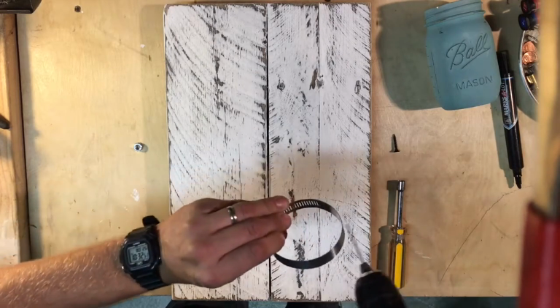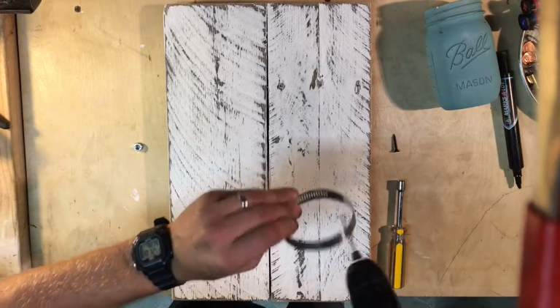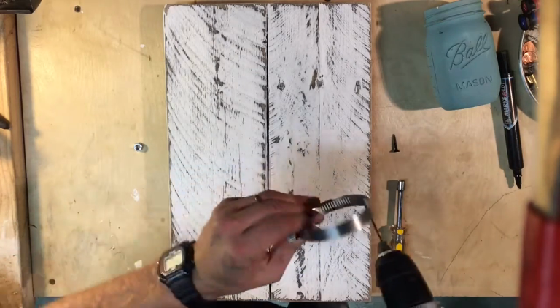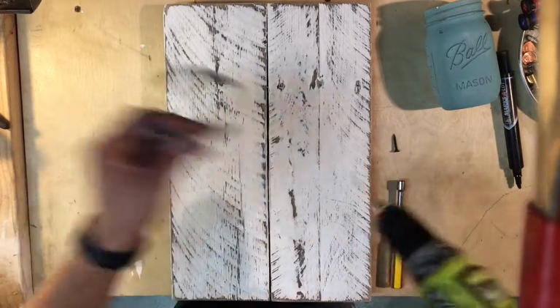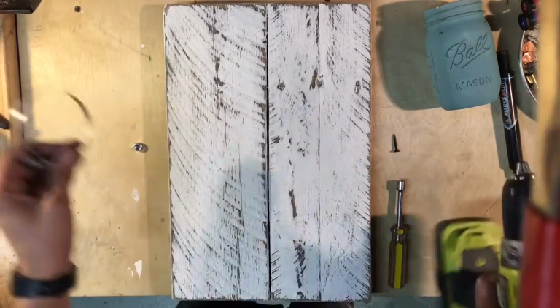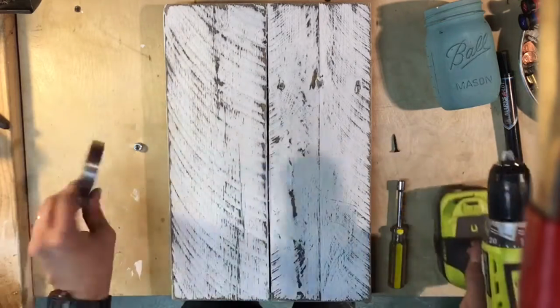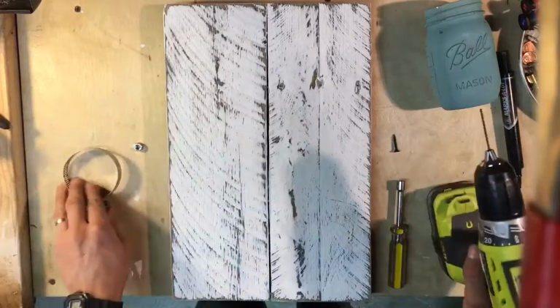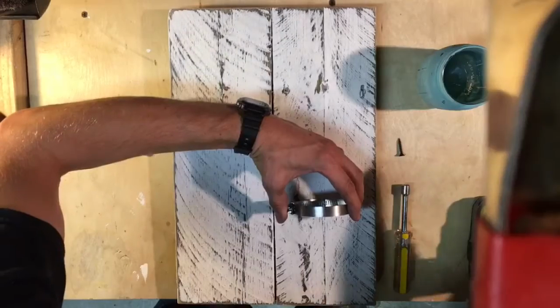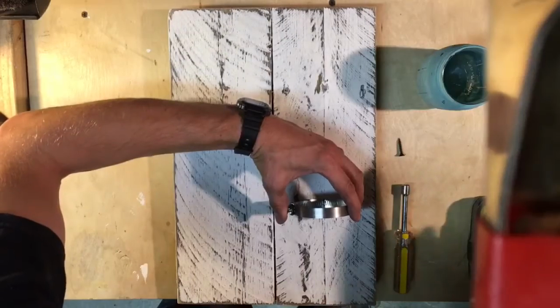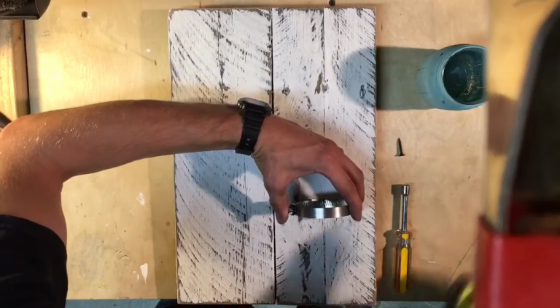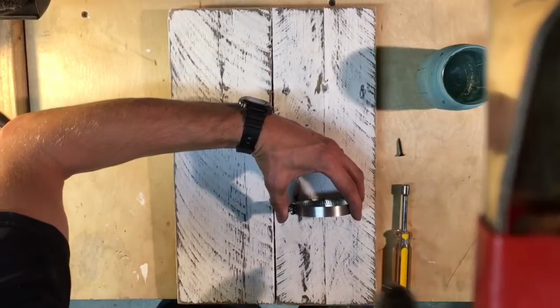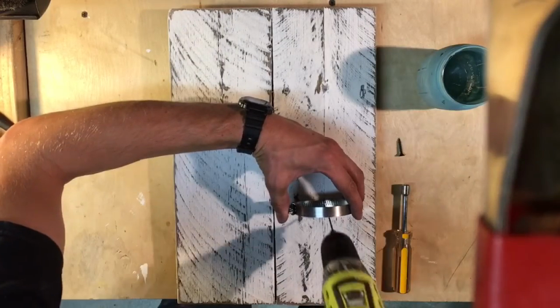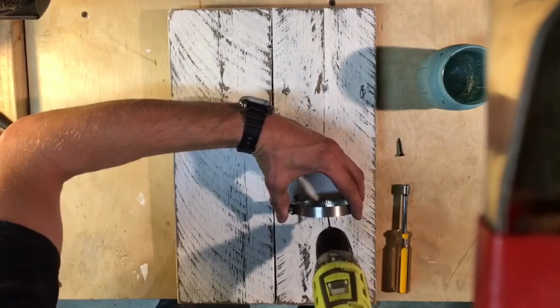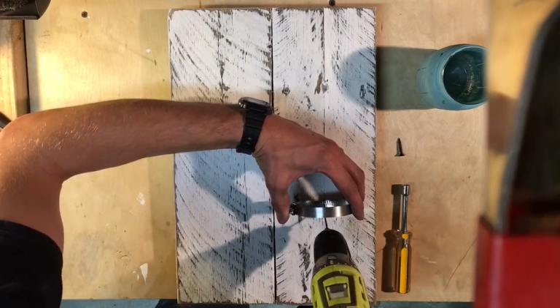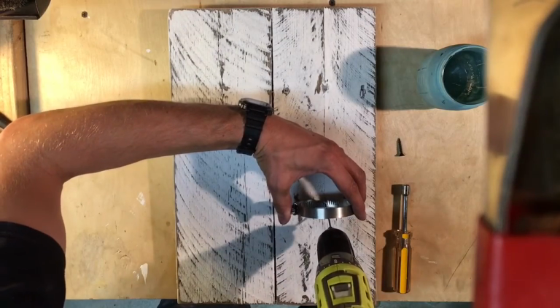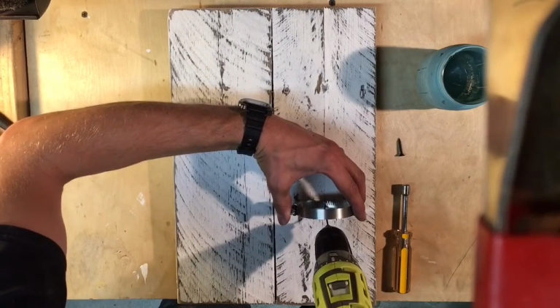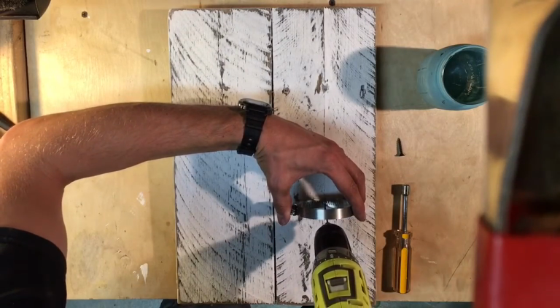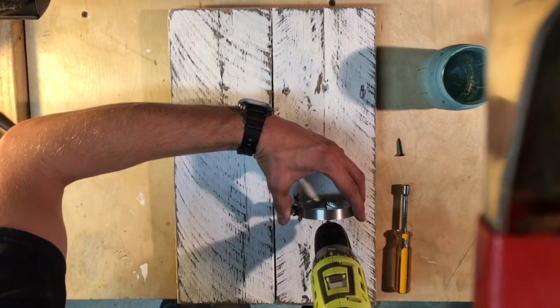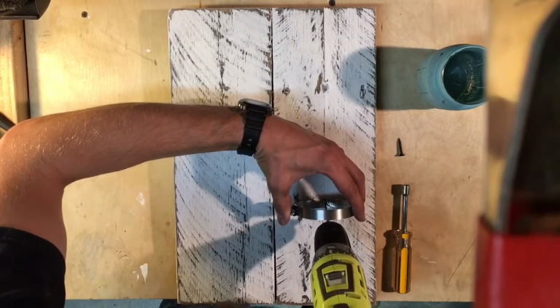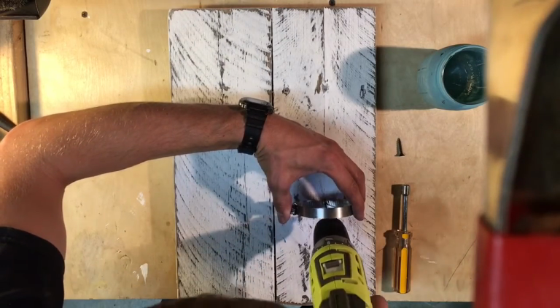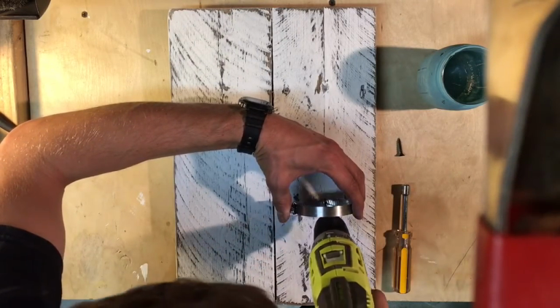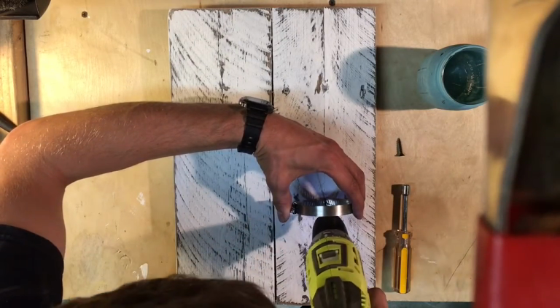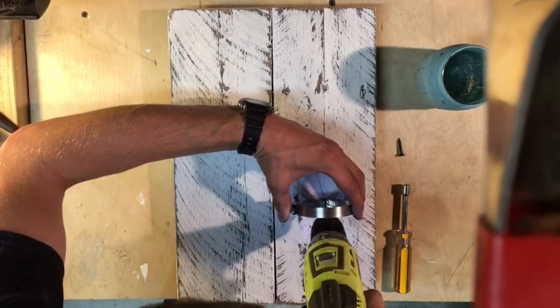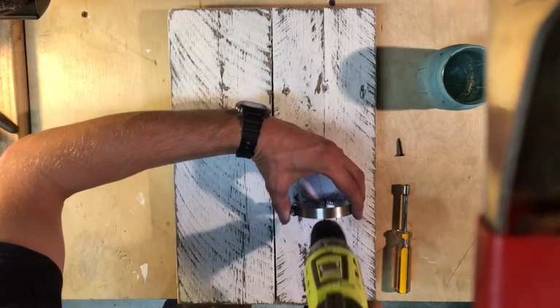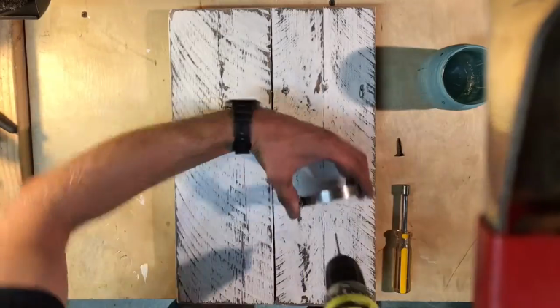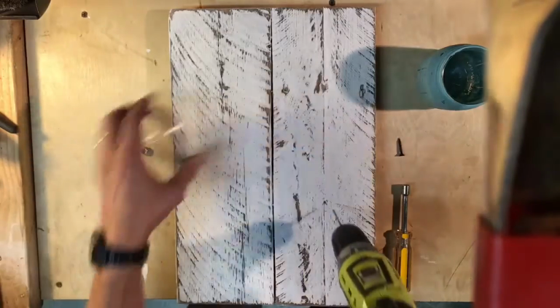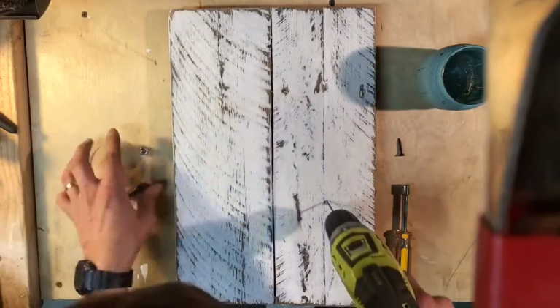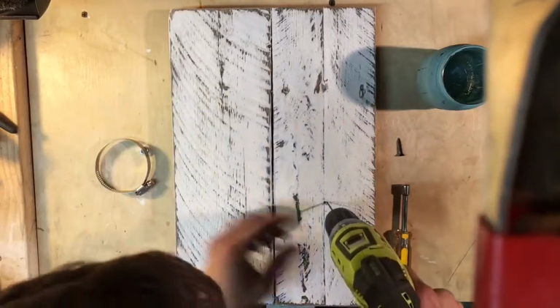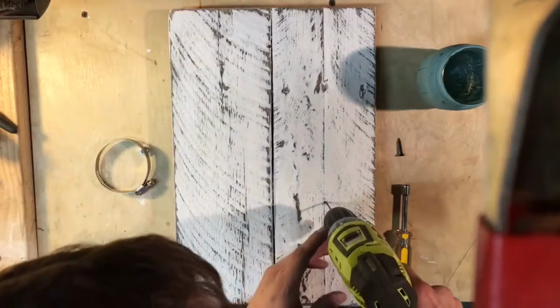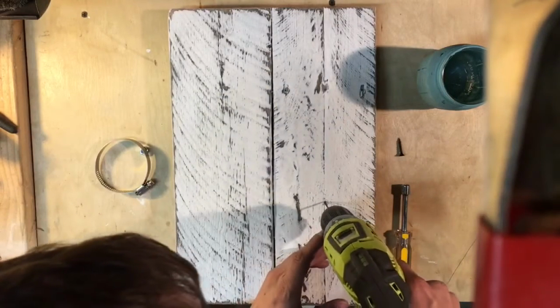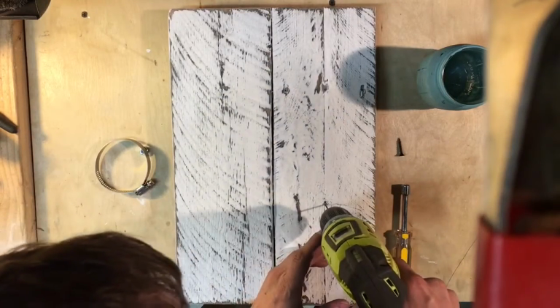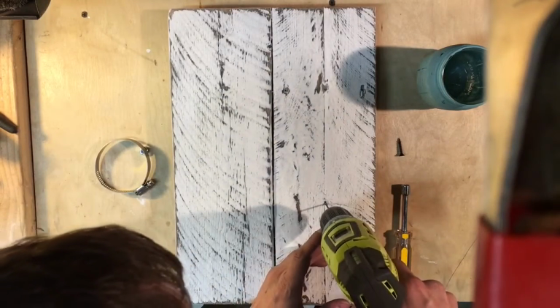This isn't working. Anyways, as I was saying, make your band, make your little hole. Just make a little mark and pre-drill through.